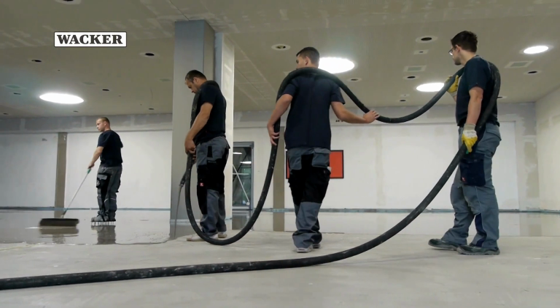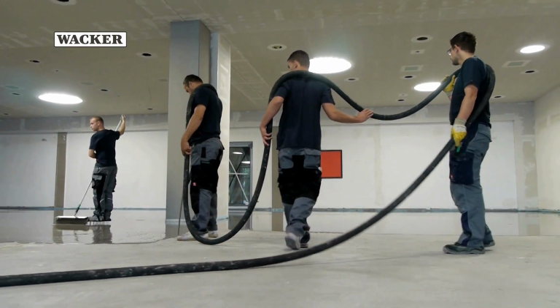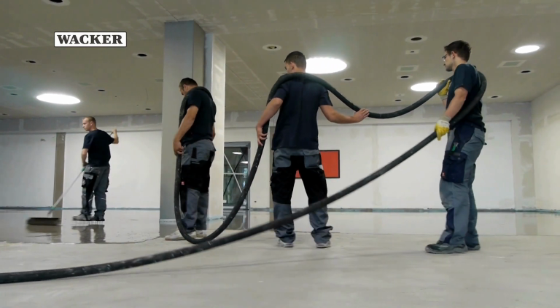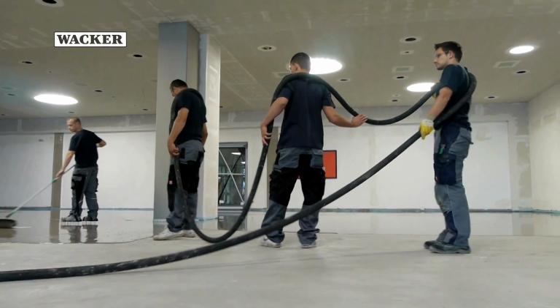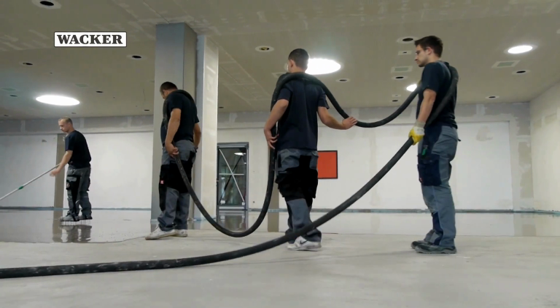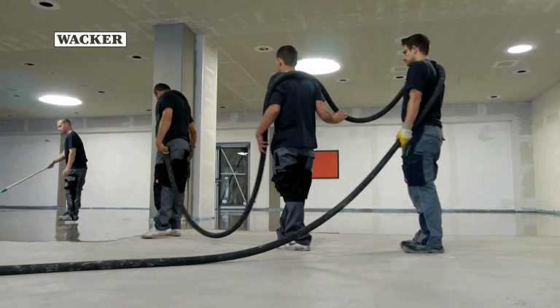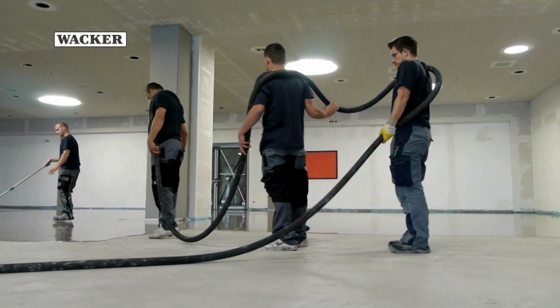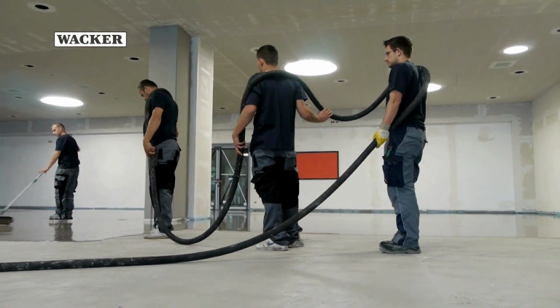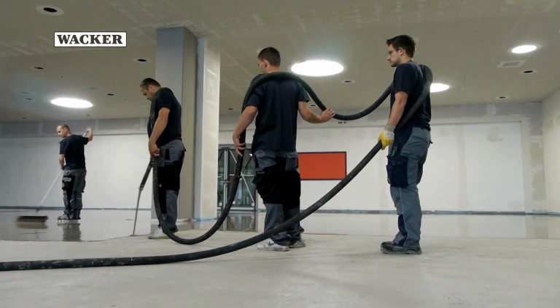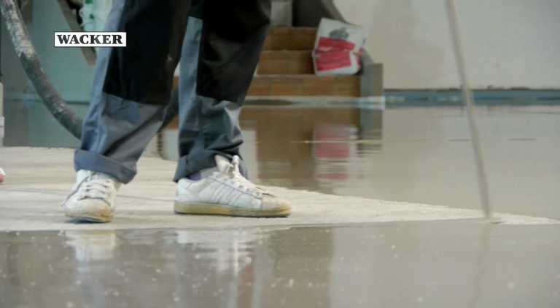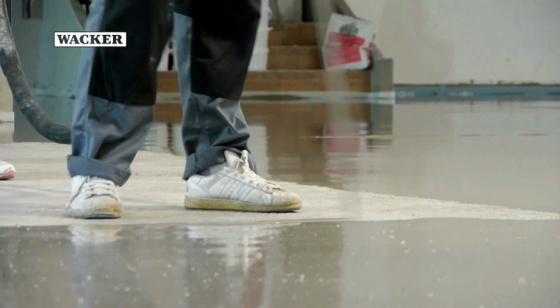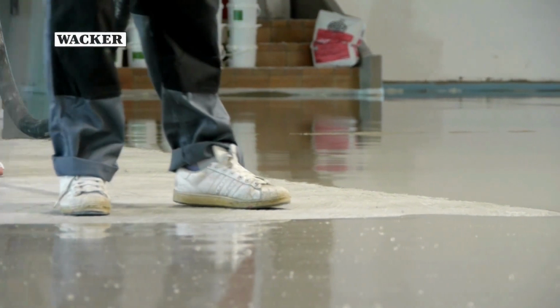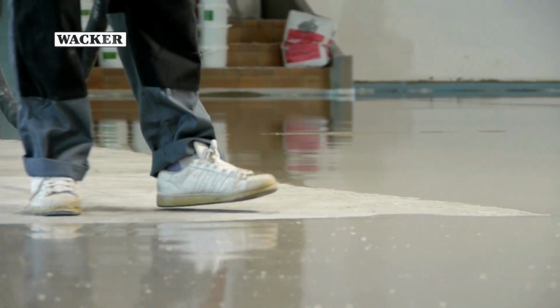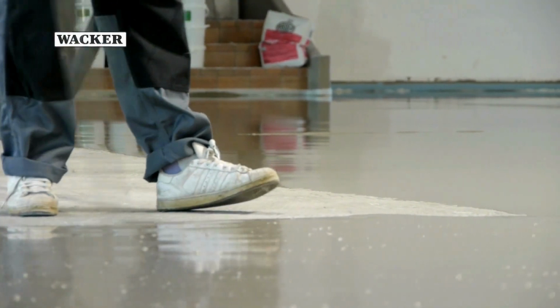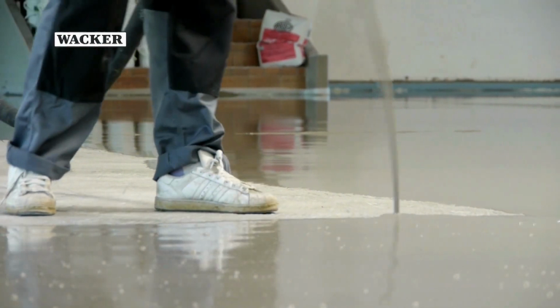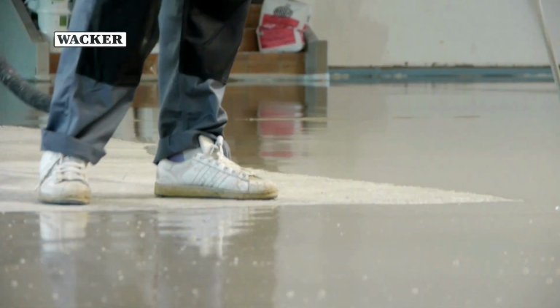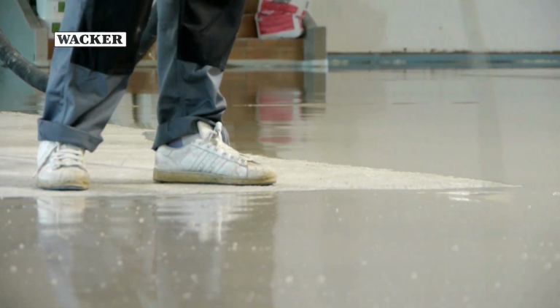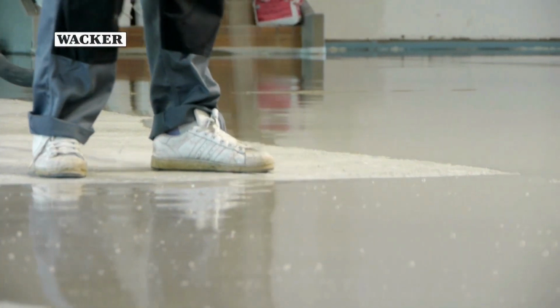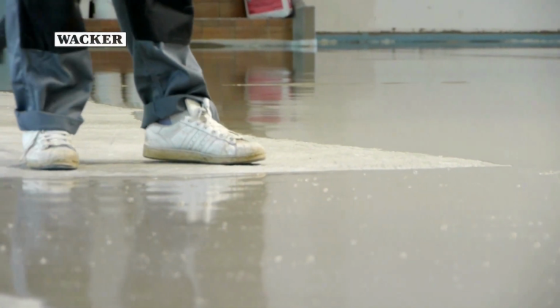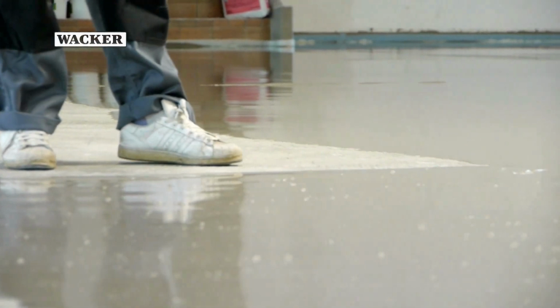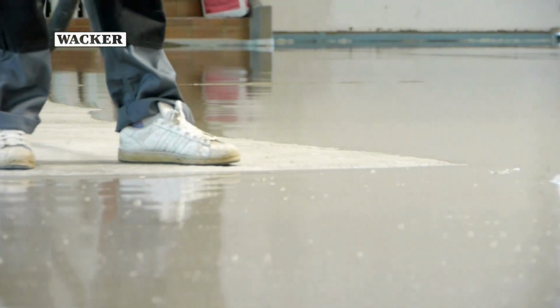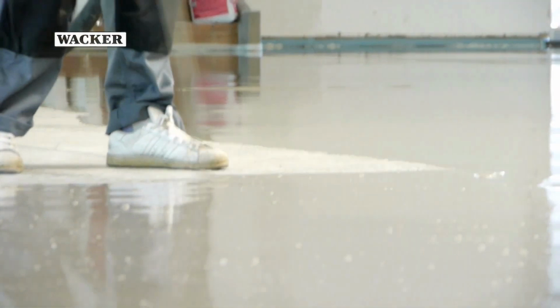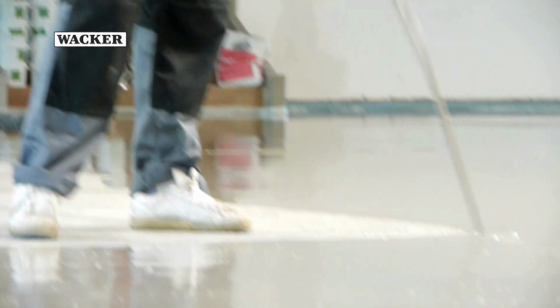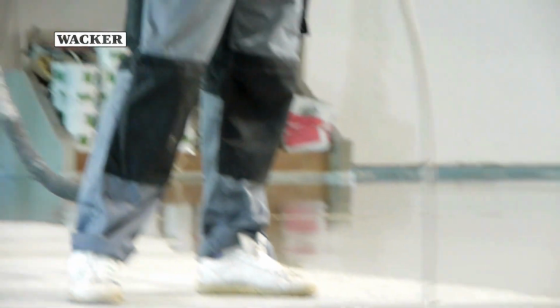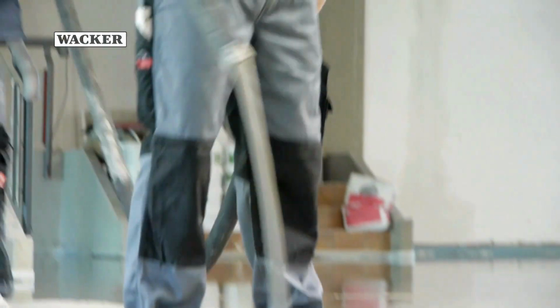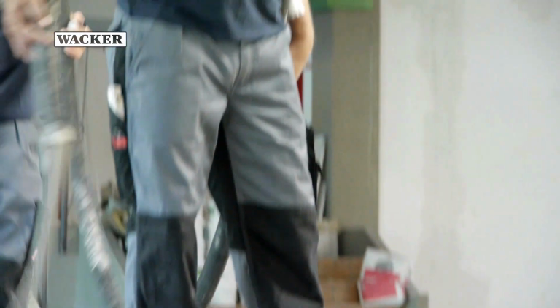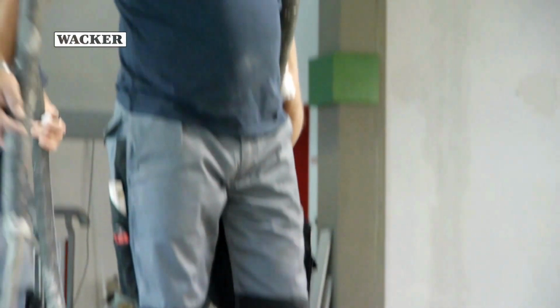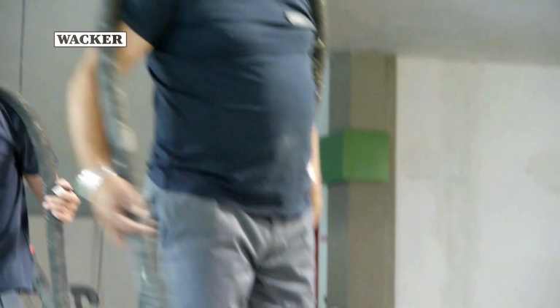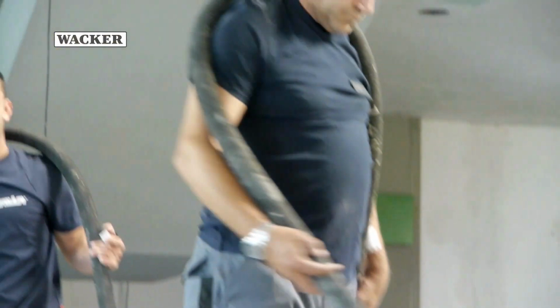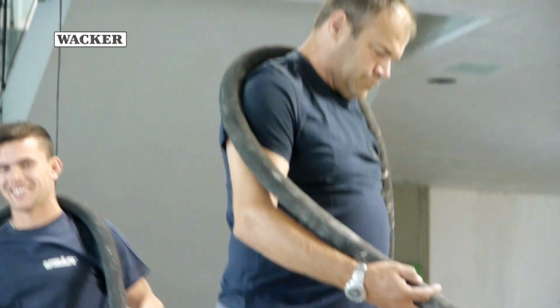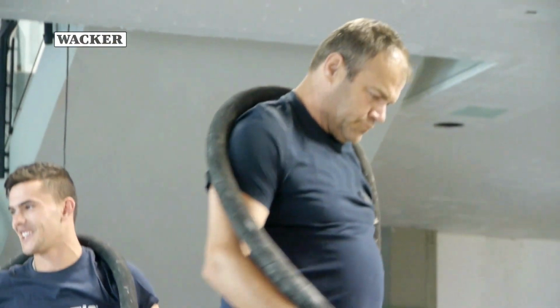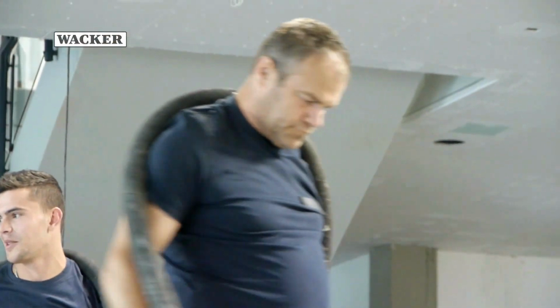The concept is ingenious, yet simple. Pour the leveling compound, spread it out evenly and remove the air. After only a few minutes, the new subfloor is perfectly leveled.